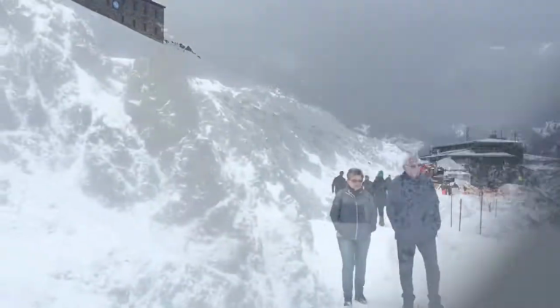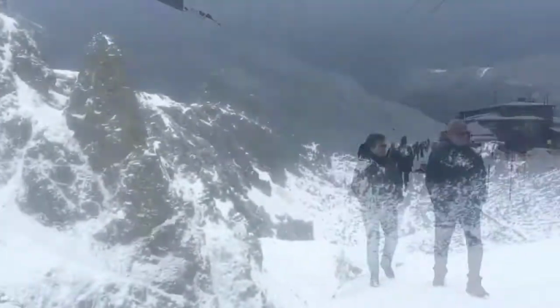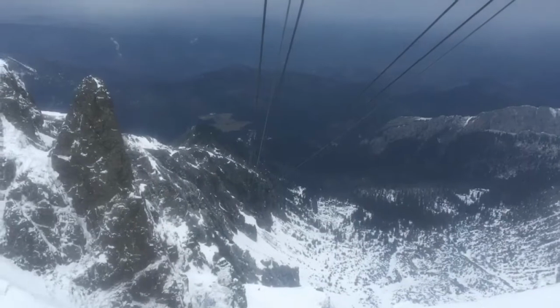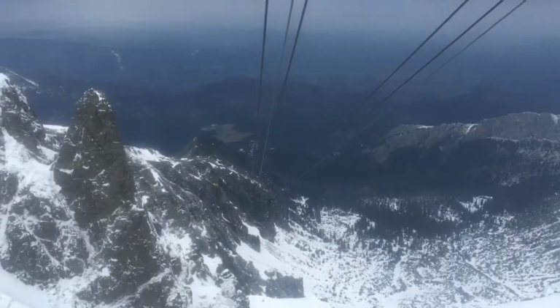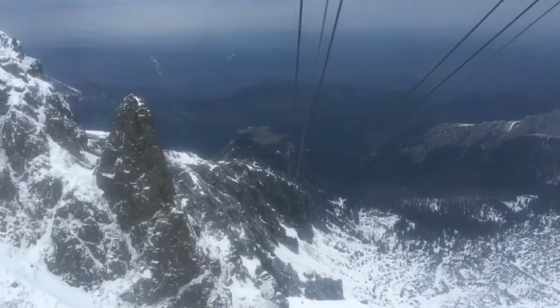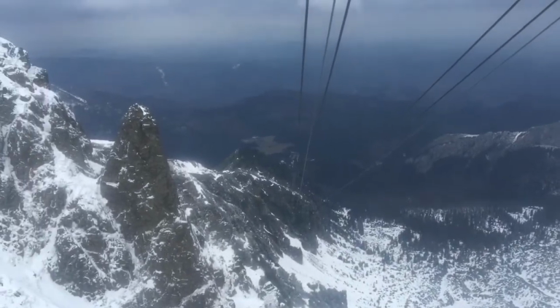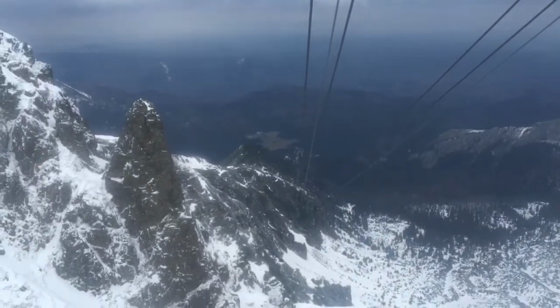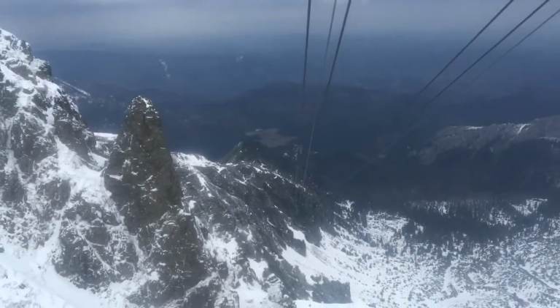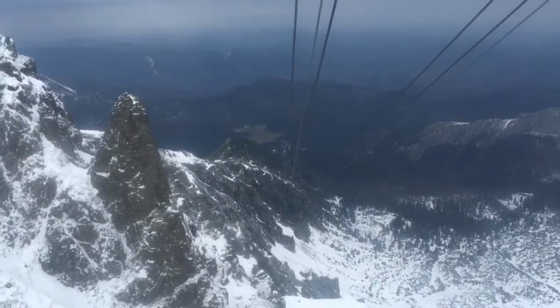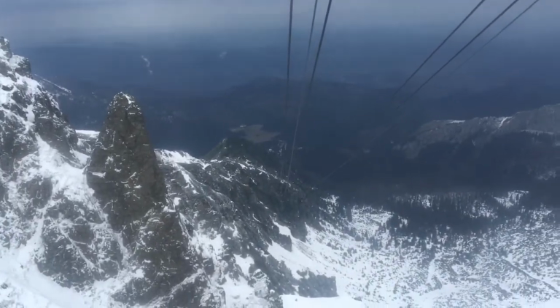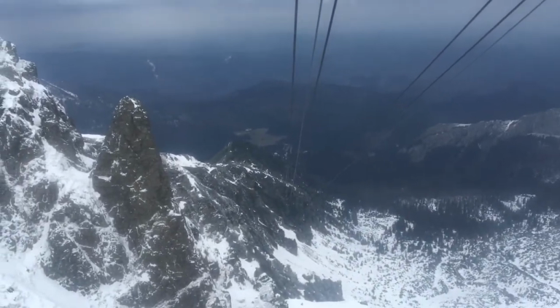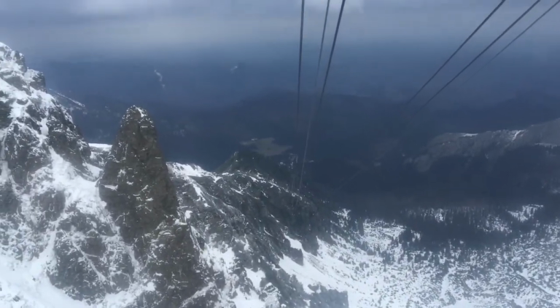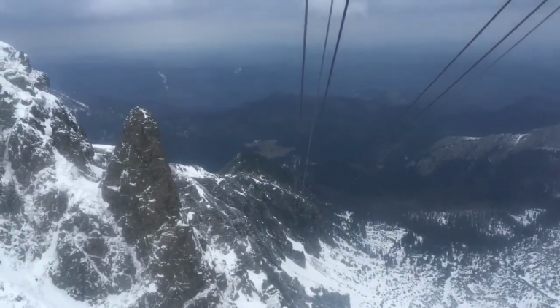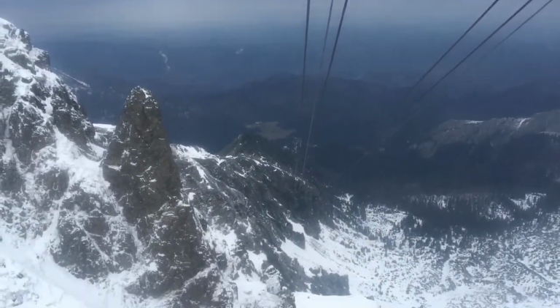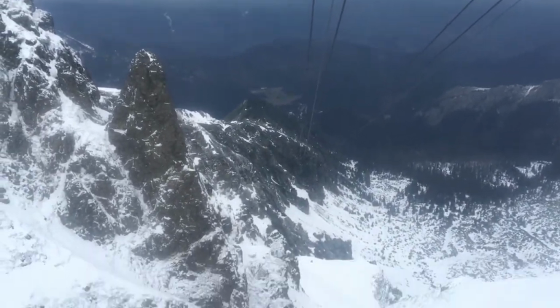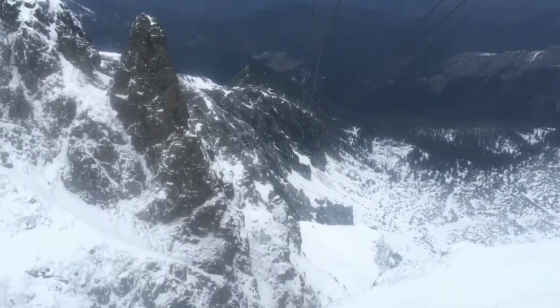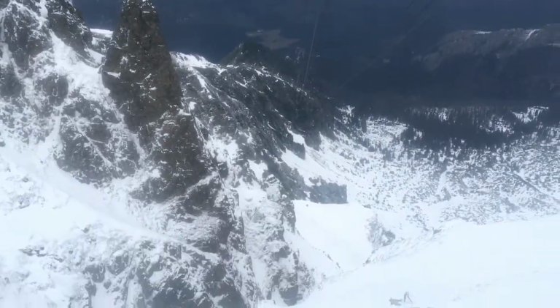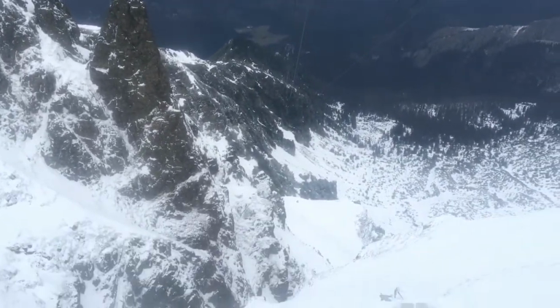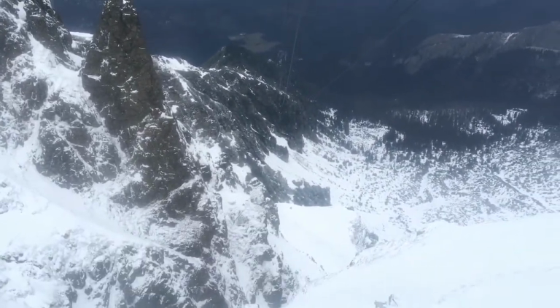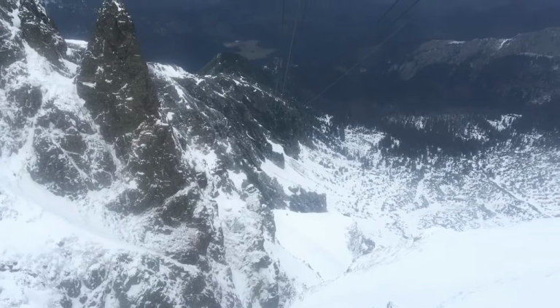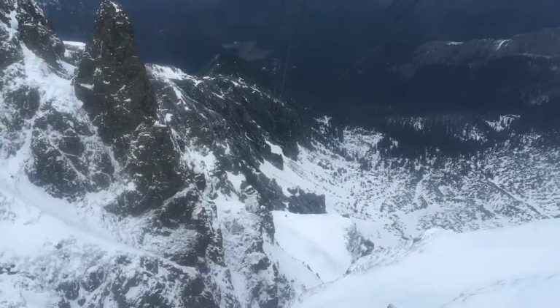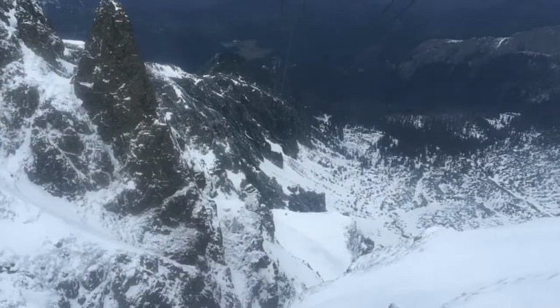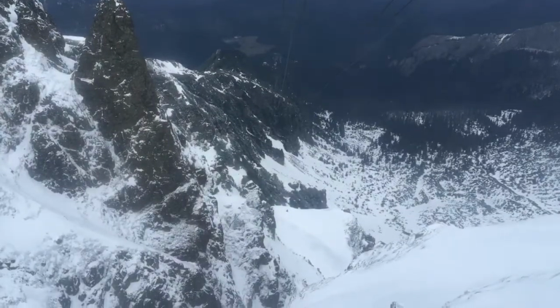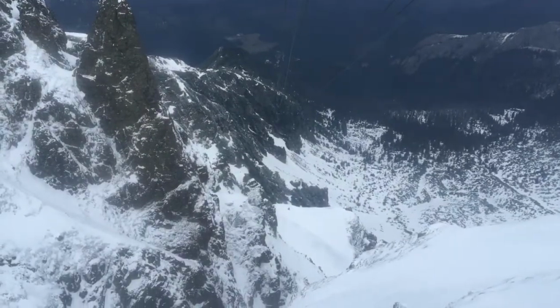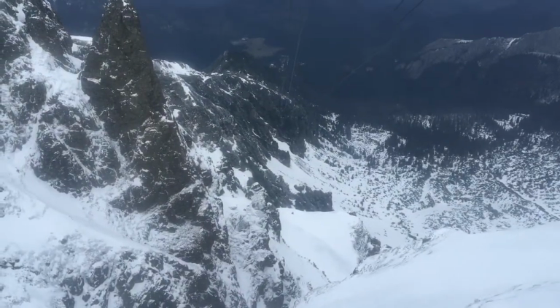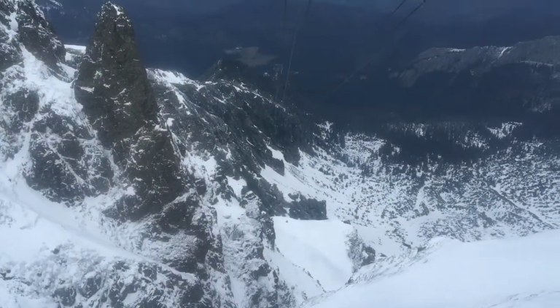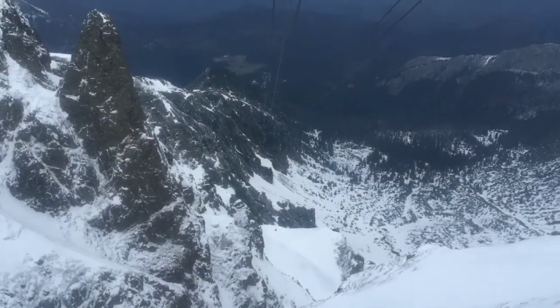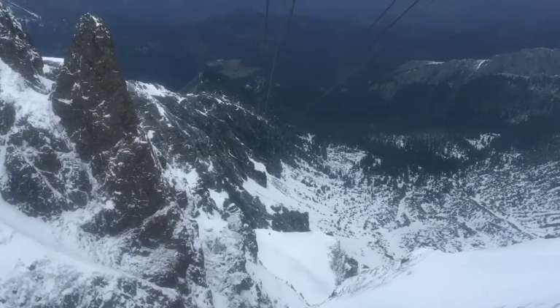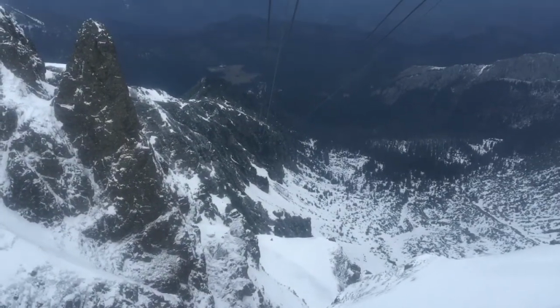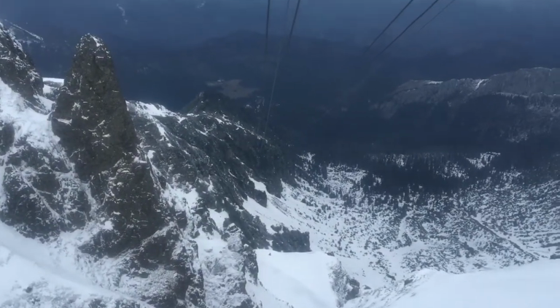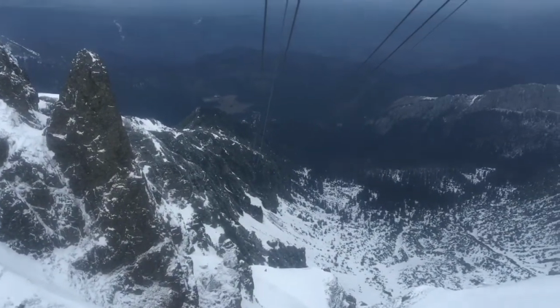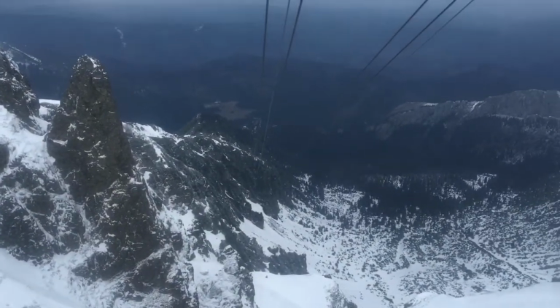We are making our descent down to the bottom of the mountain.